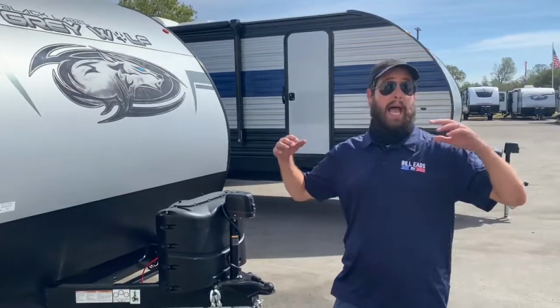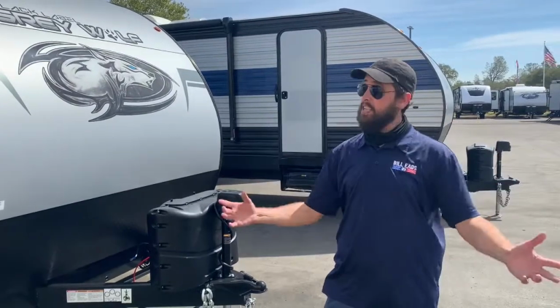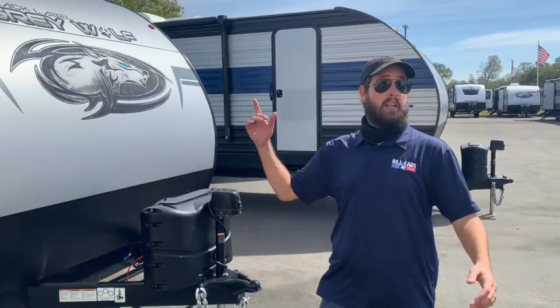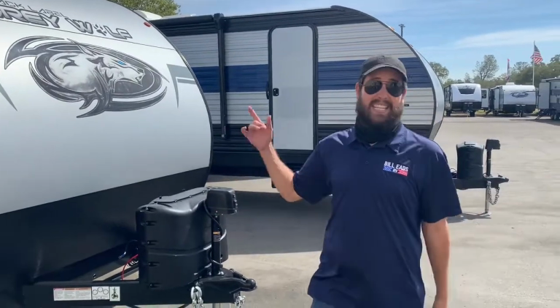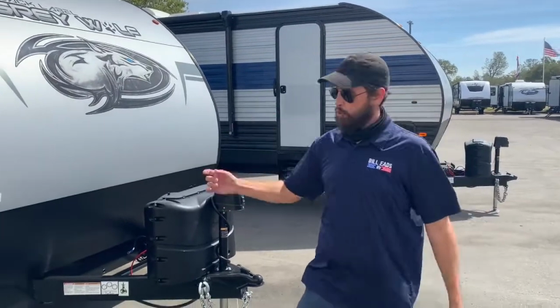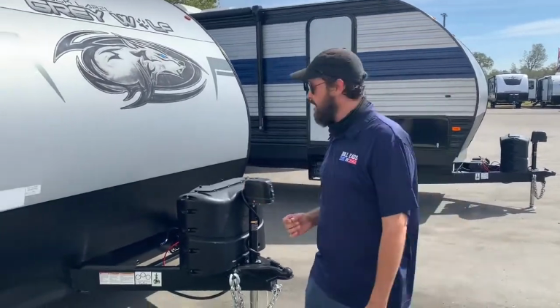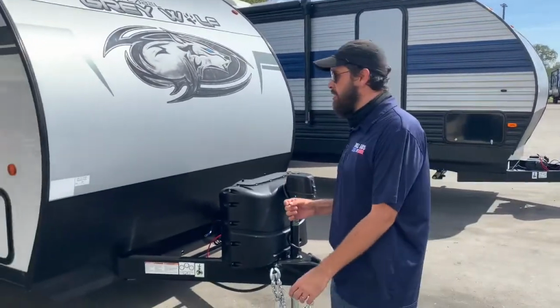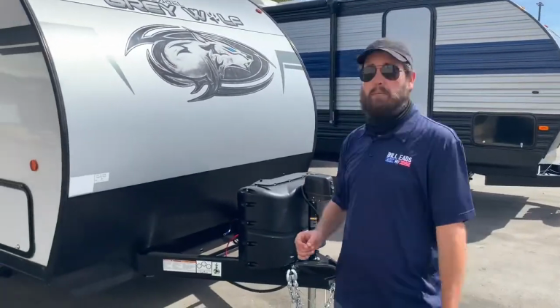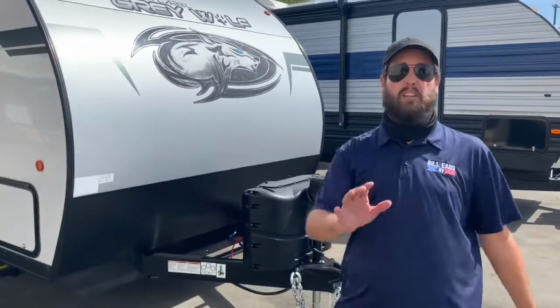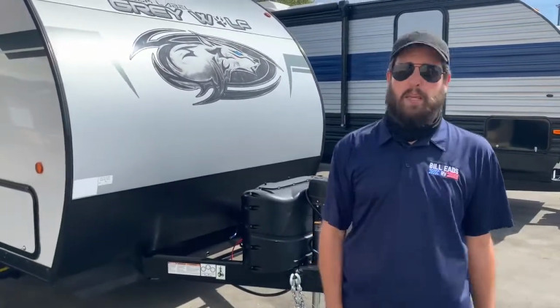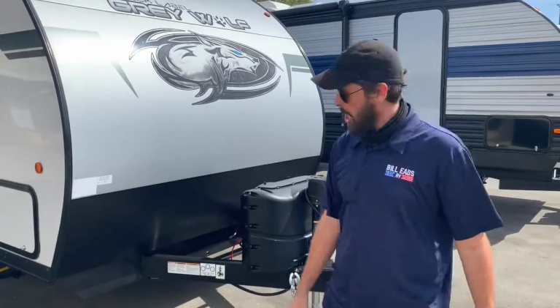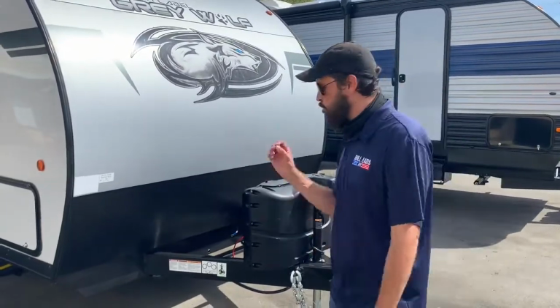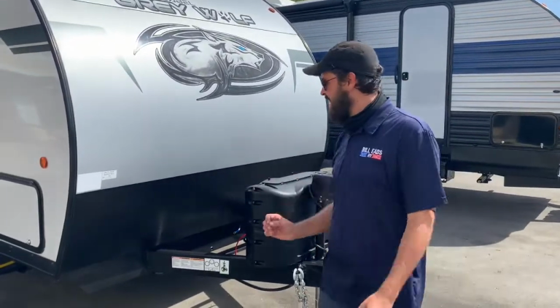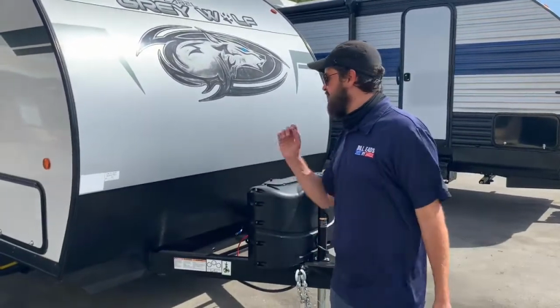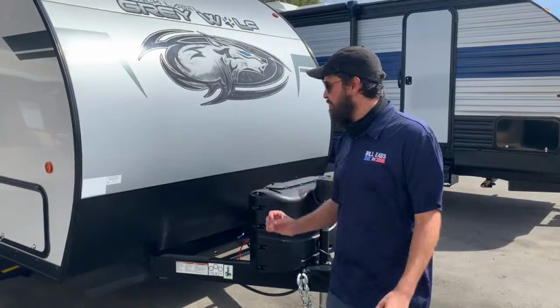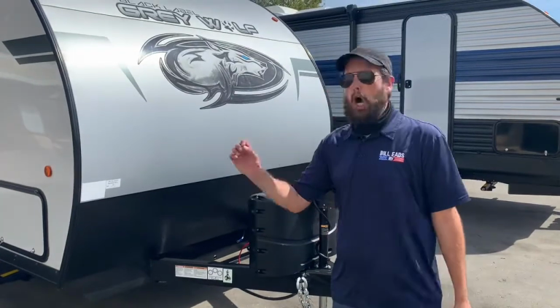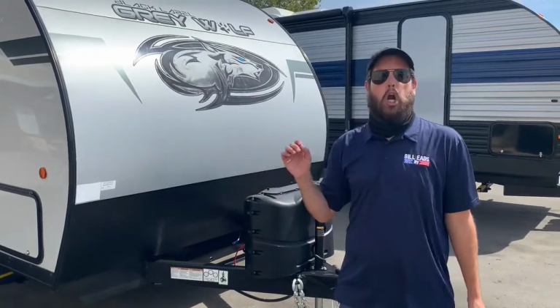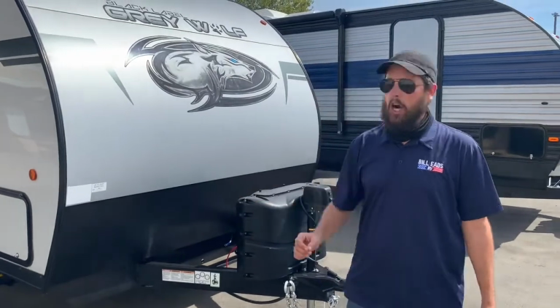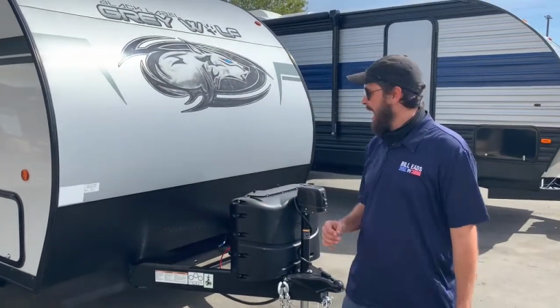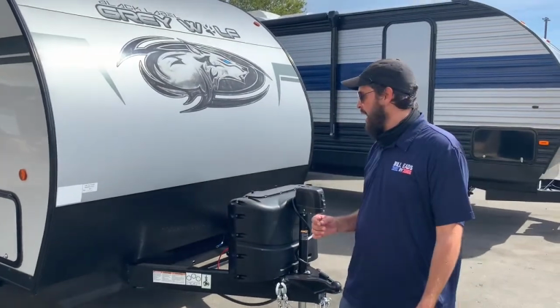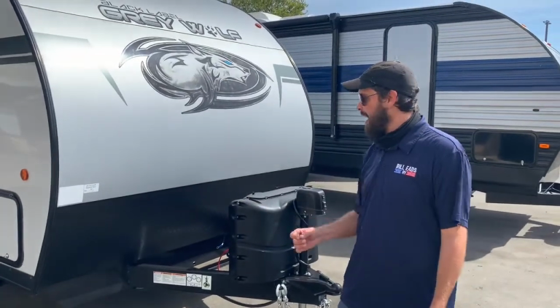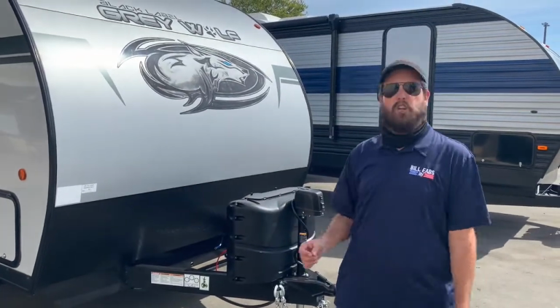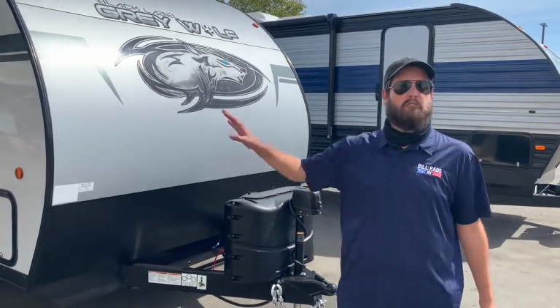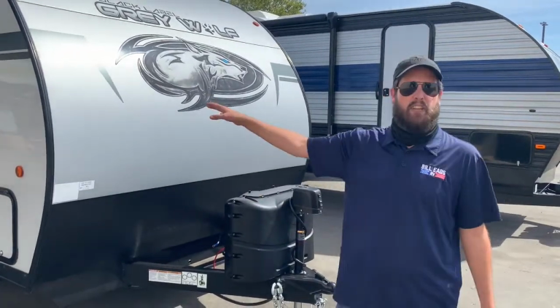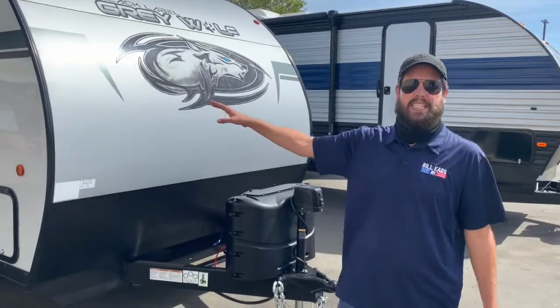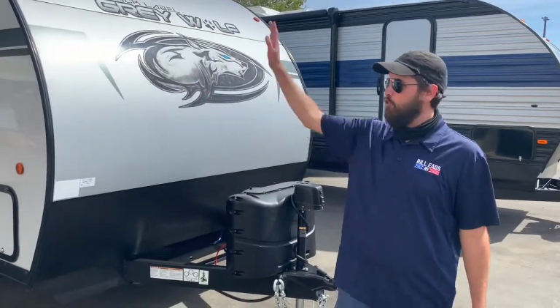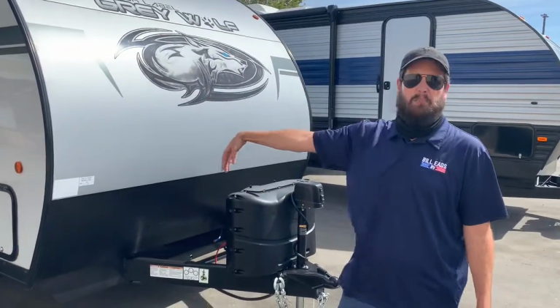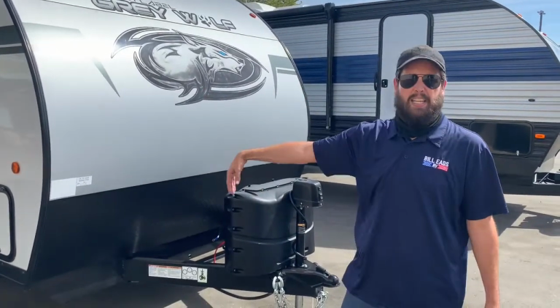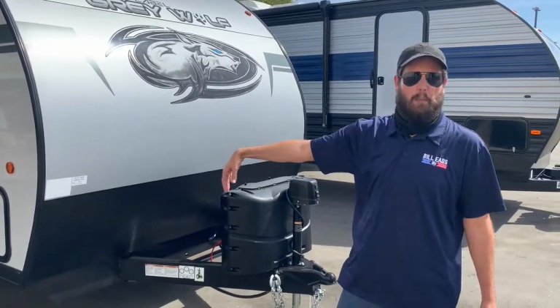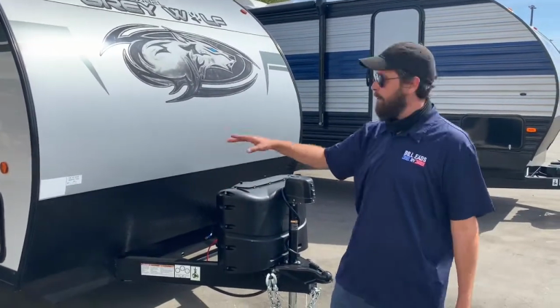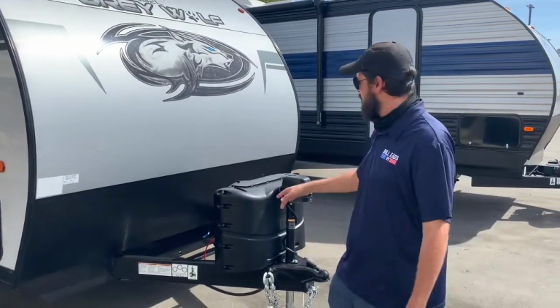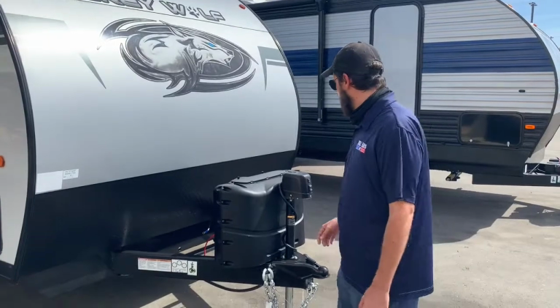And this one is a treat. This is one unit we can barely keep in stock — a 27RR. I cannot wait to show you the features on the inside, the drop-down deck on the back, but let's get started up front.